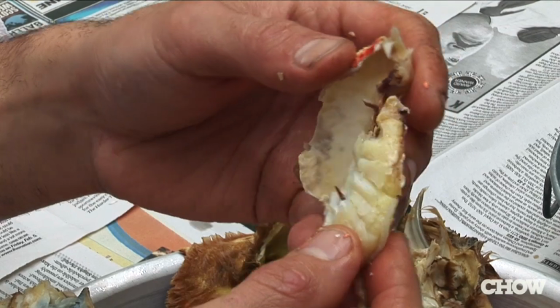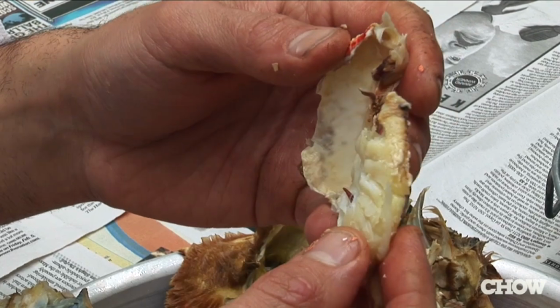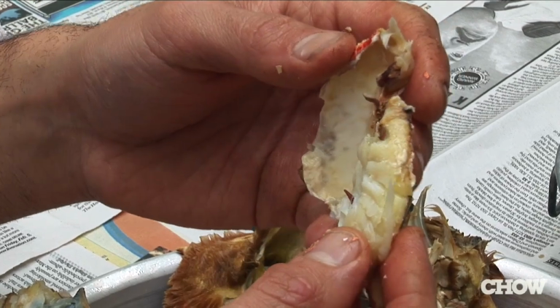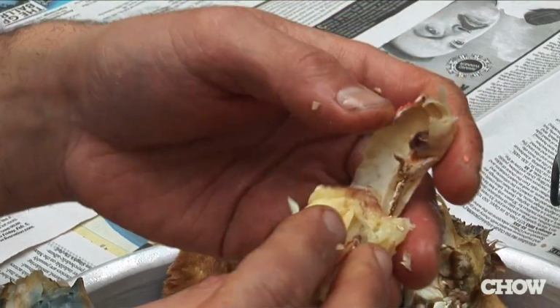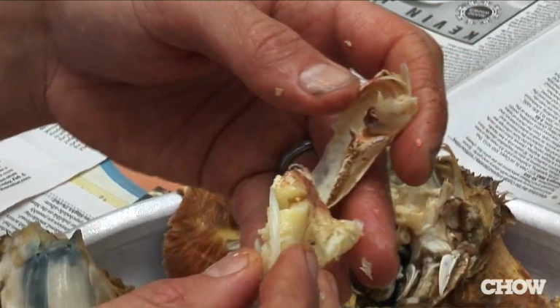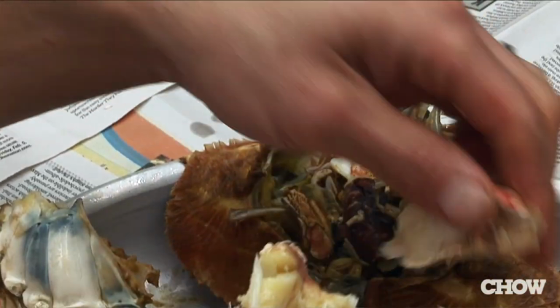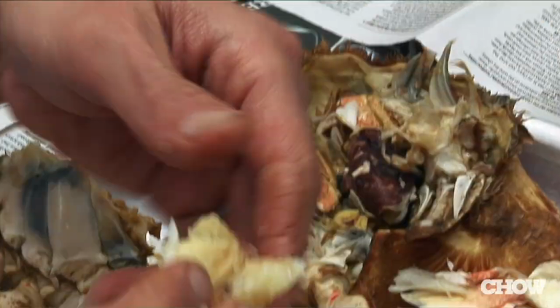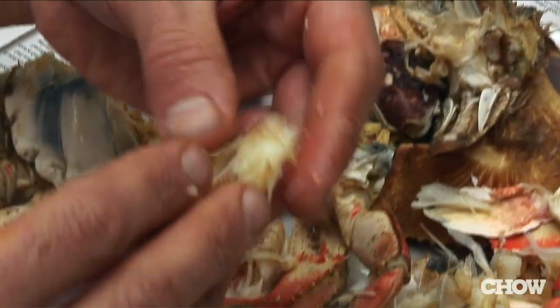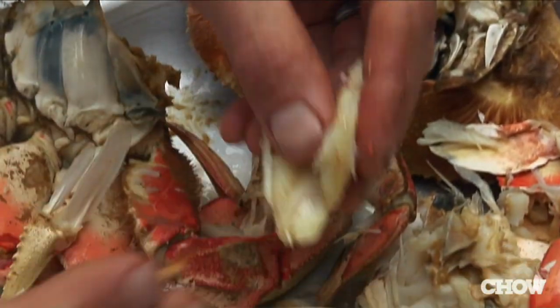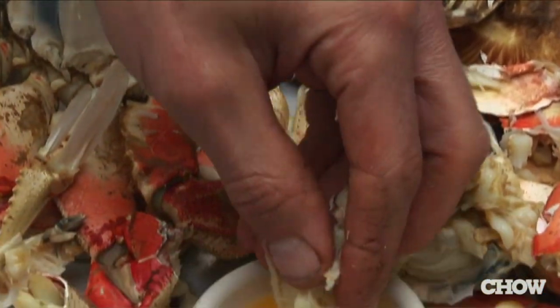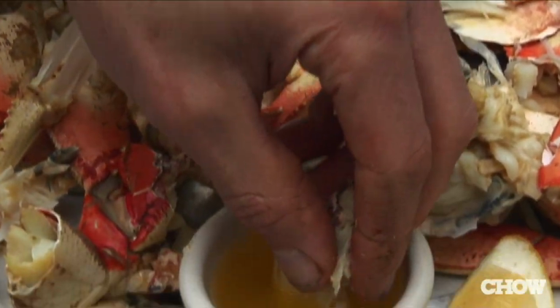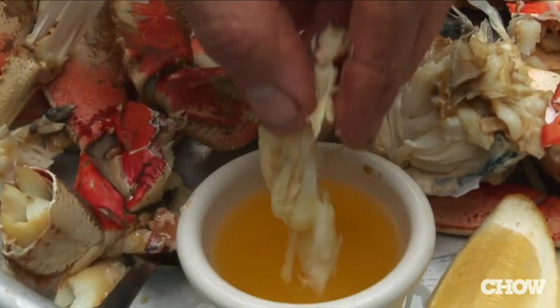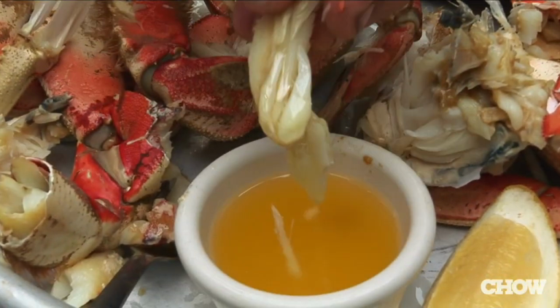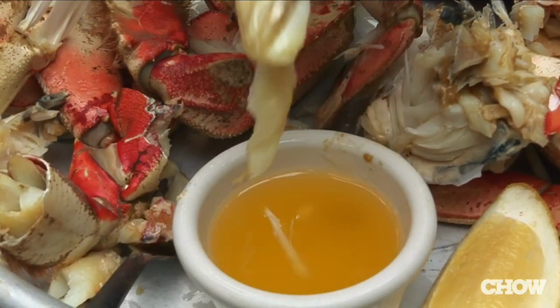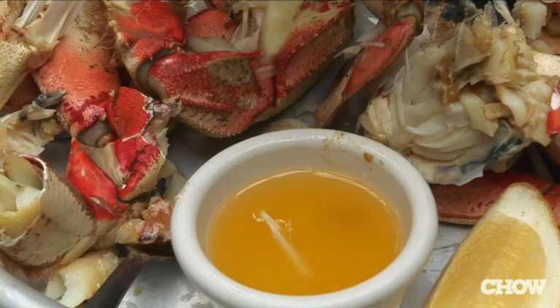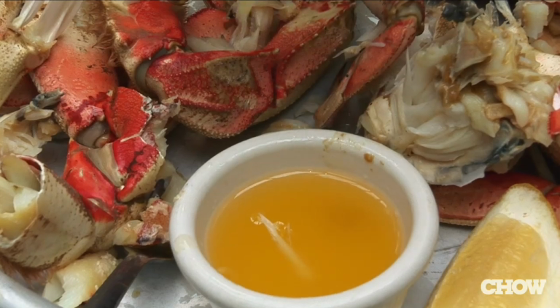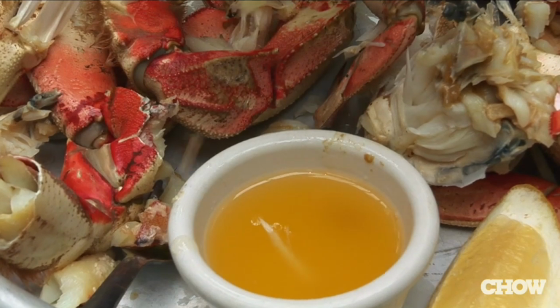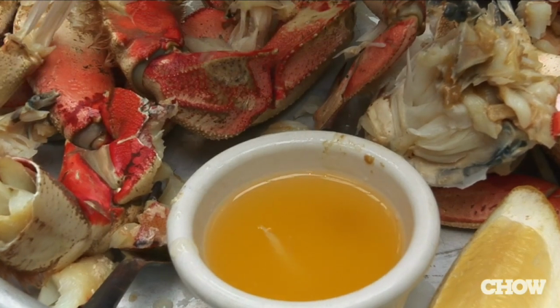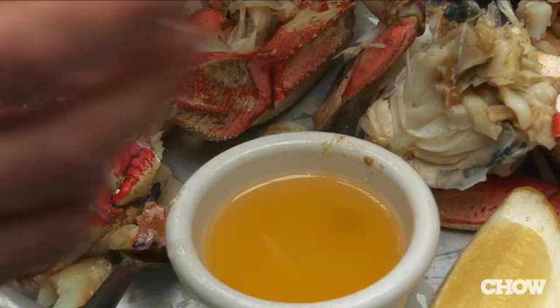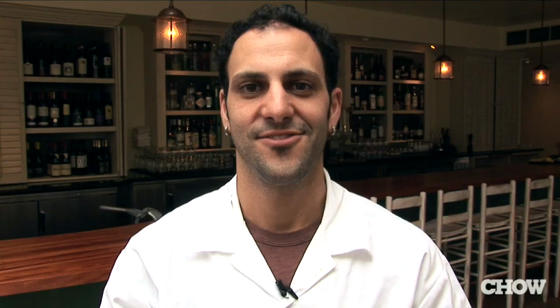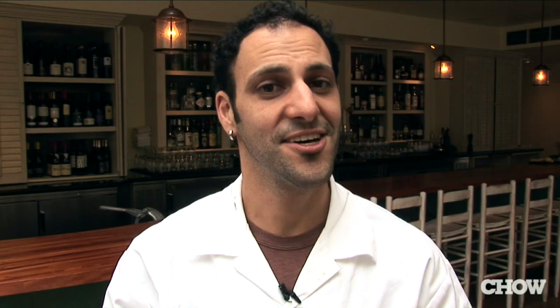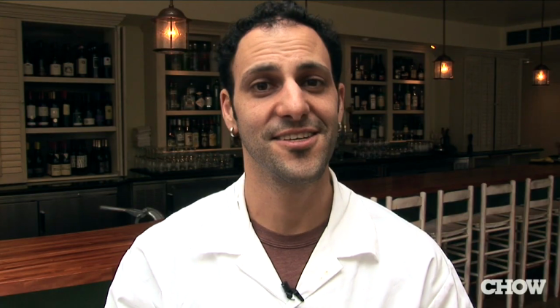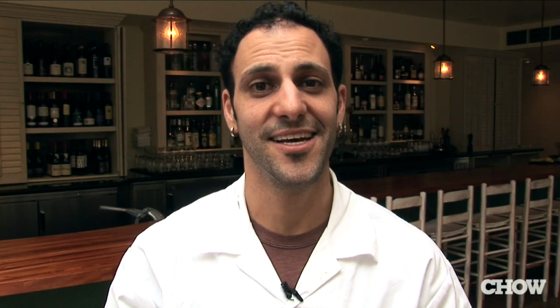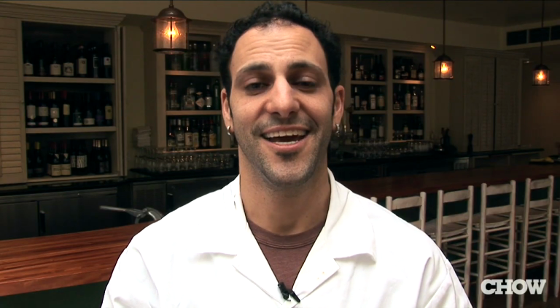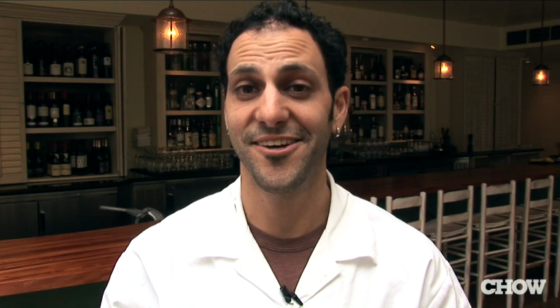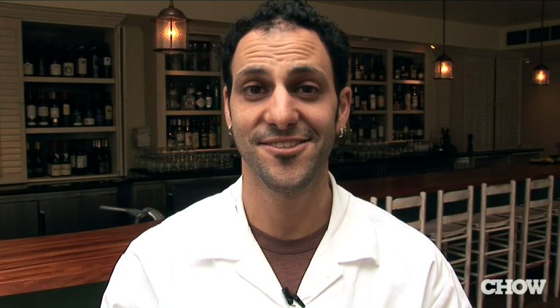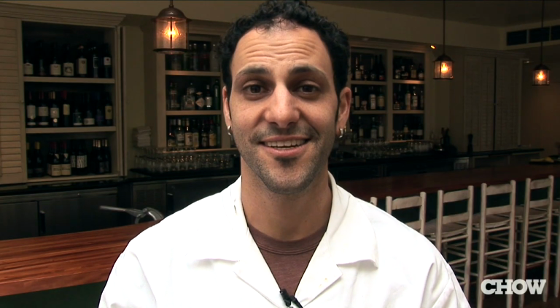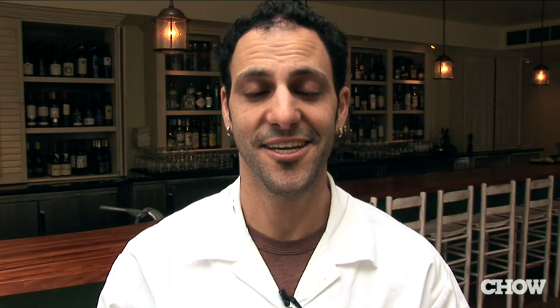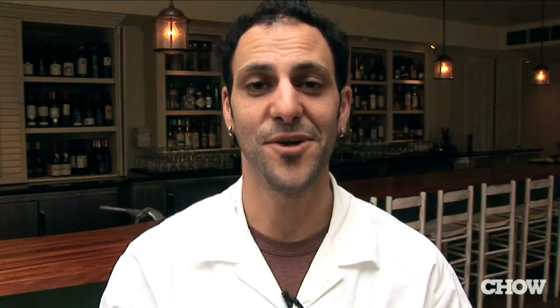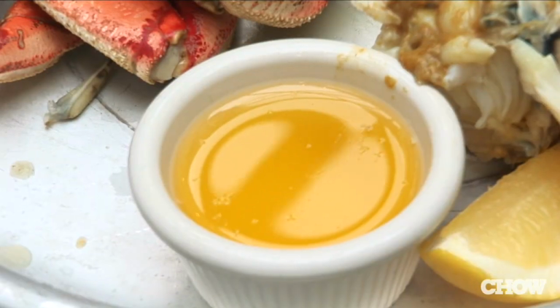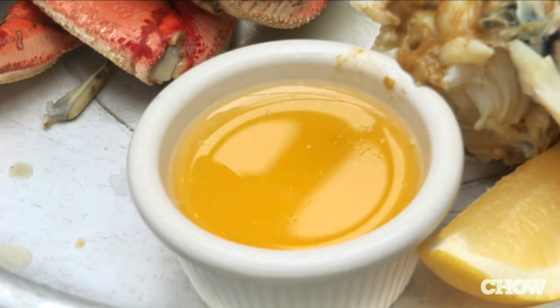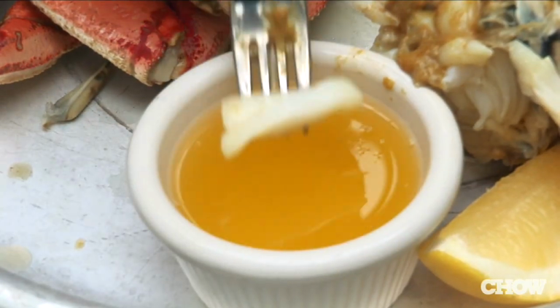The legs and claws are a little bit more of a challenge — you need to use the tools and dig in and play, but it's definitely well worth it. If you've done all these things right and you've got your hands dirty, you're going to get the most out of your Dungeness crab.